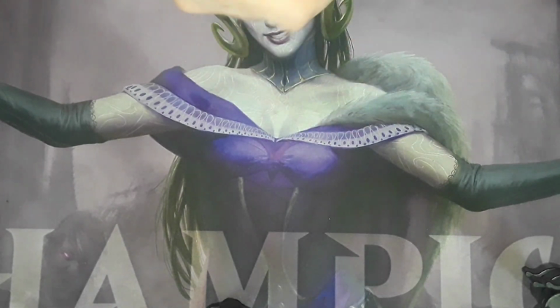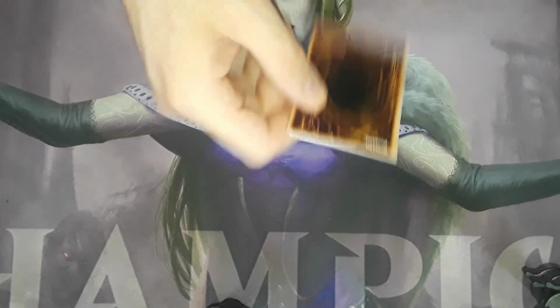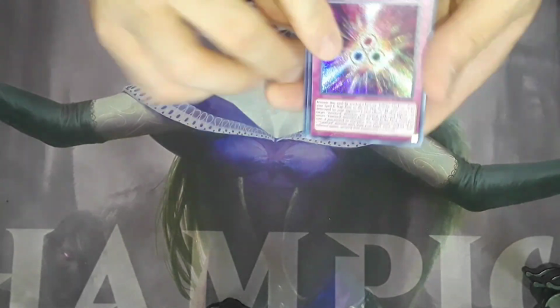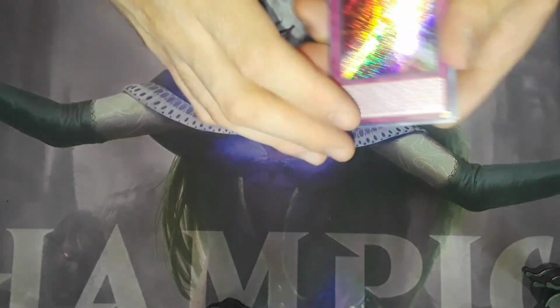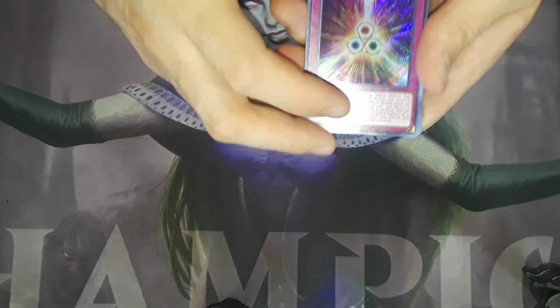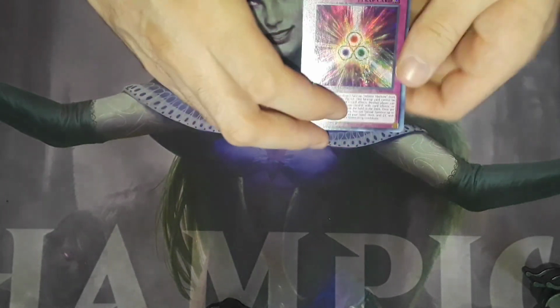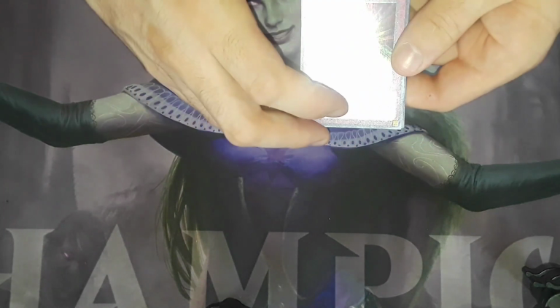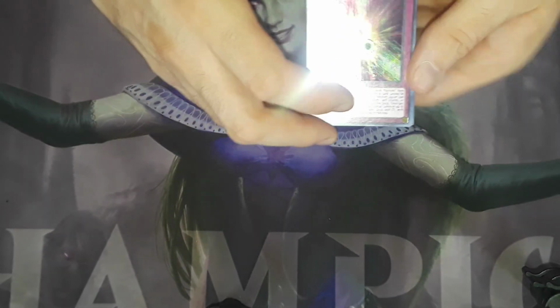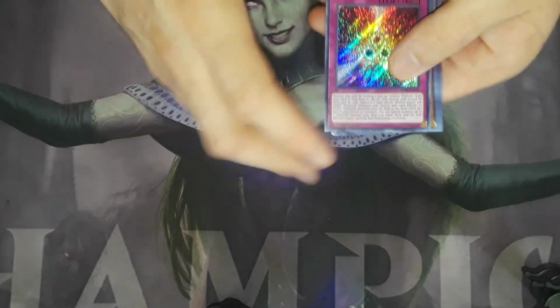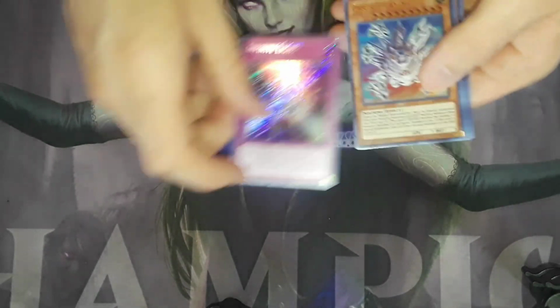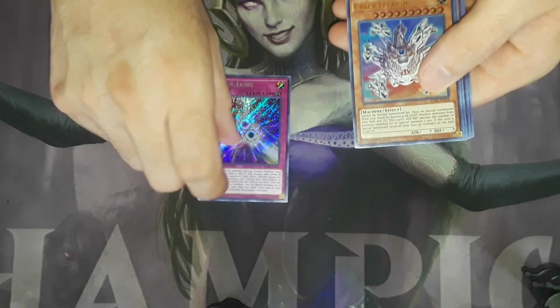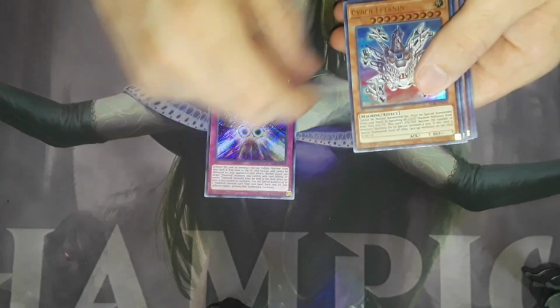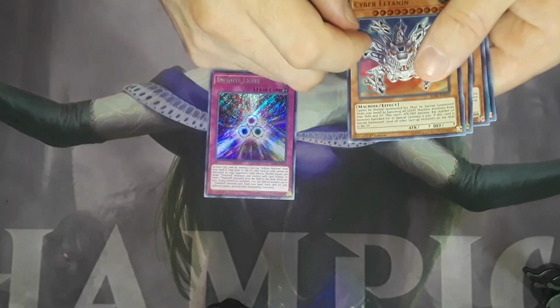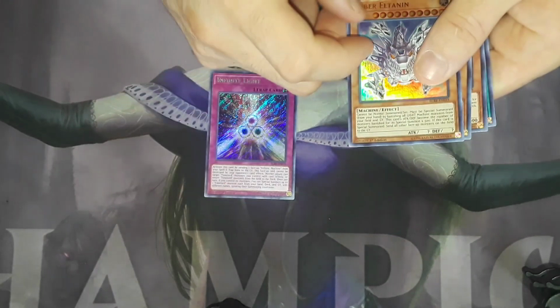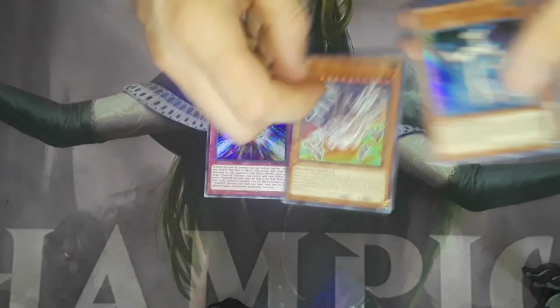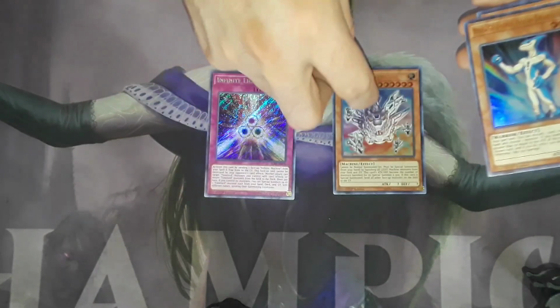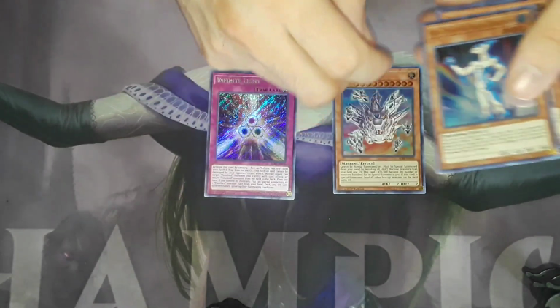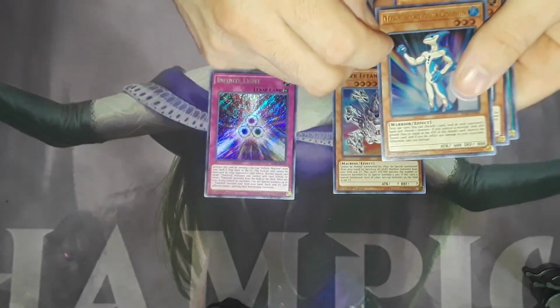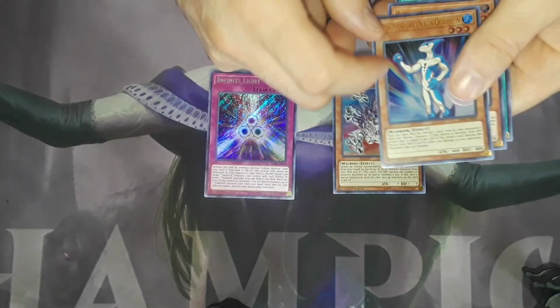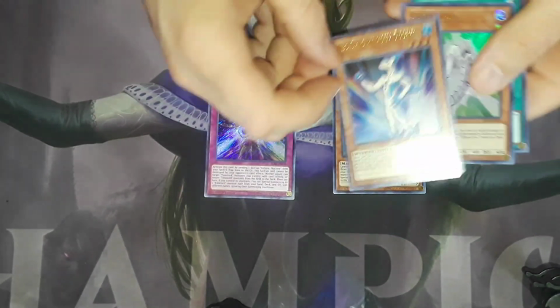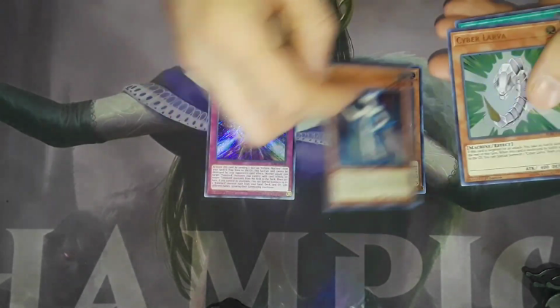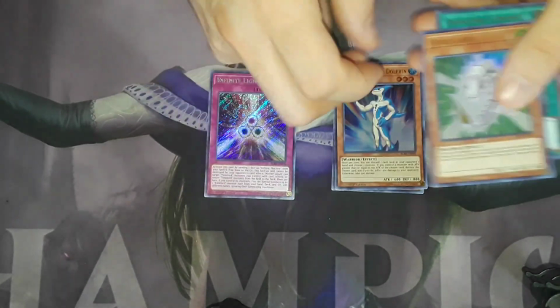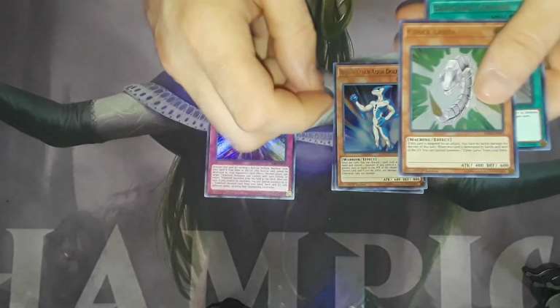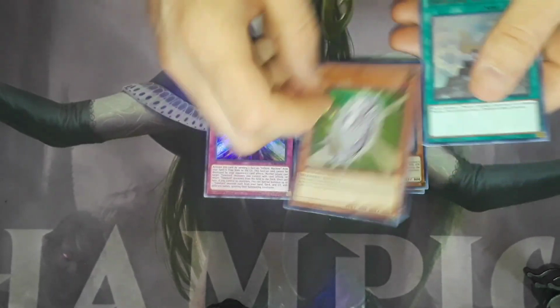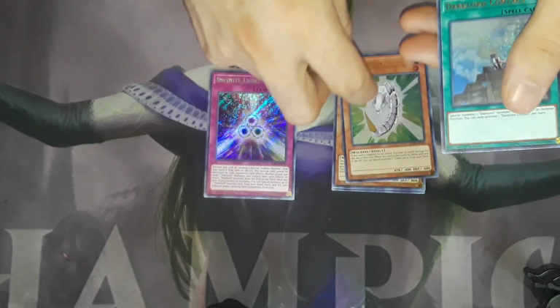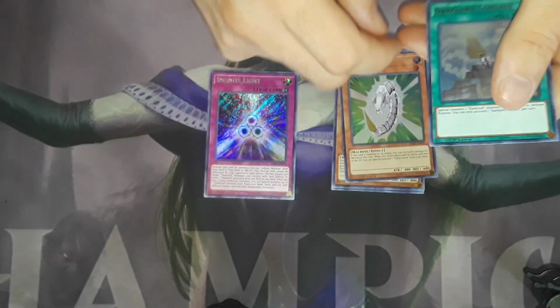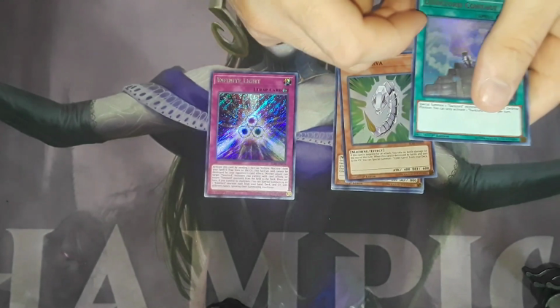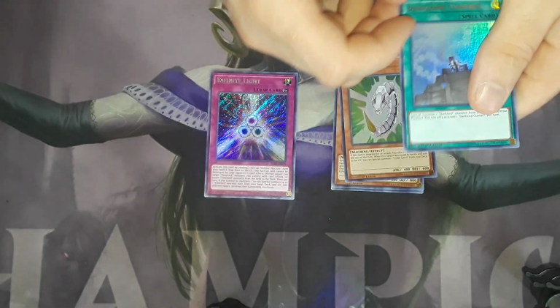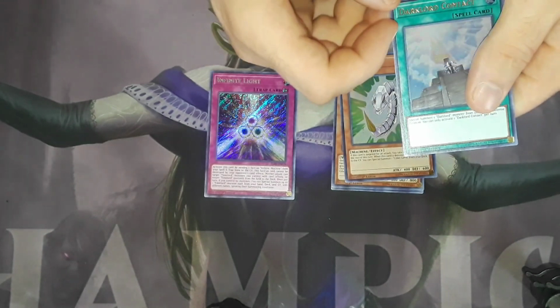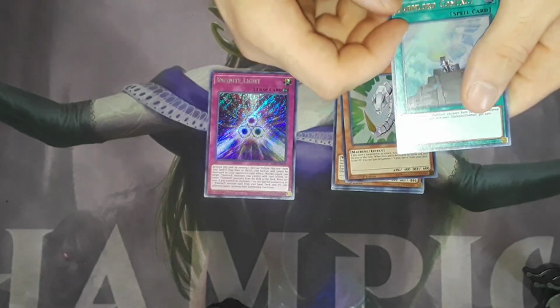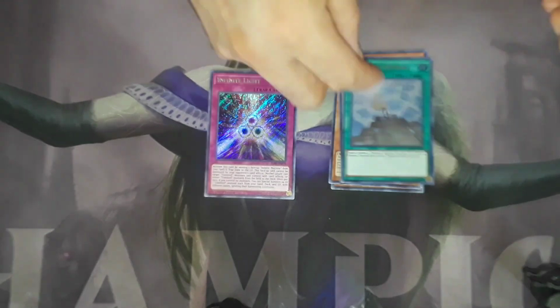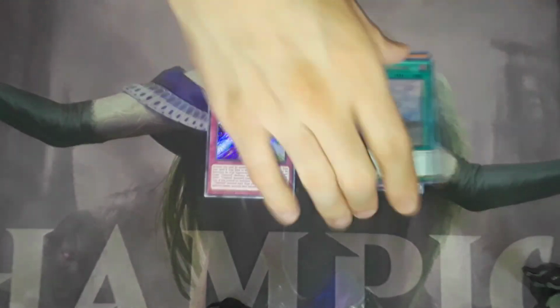Let's see what we got — Infinite Light, Cyber Altanen, an Aqua Dolphin, a Larva, and a Dark Lord Contact.